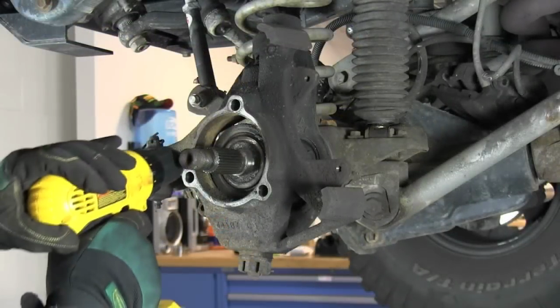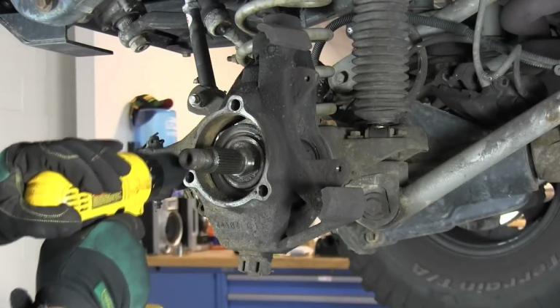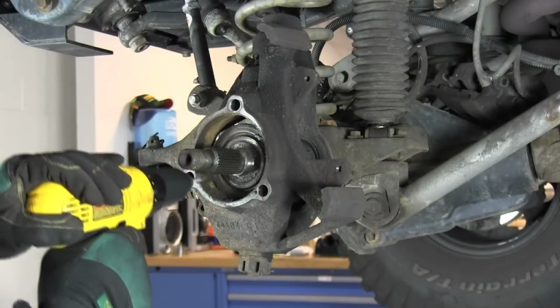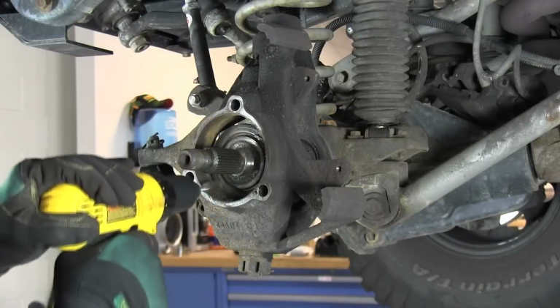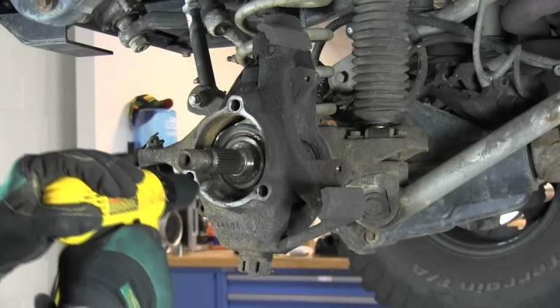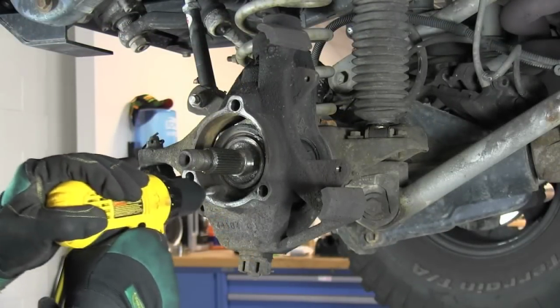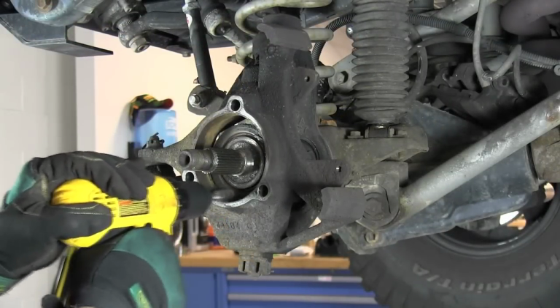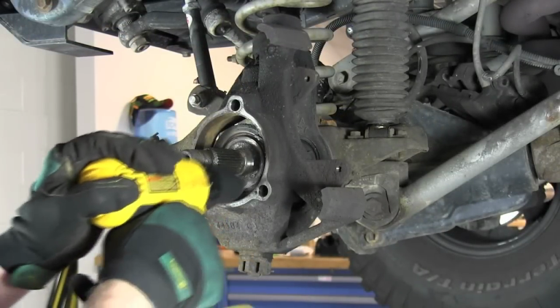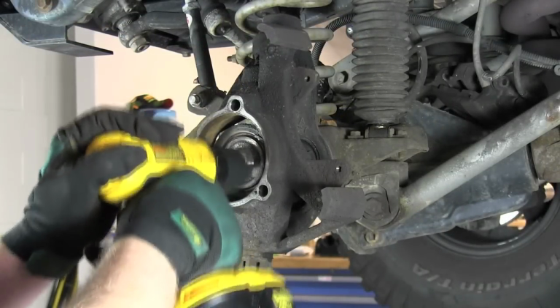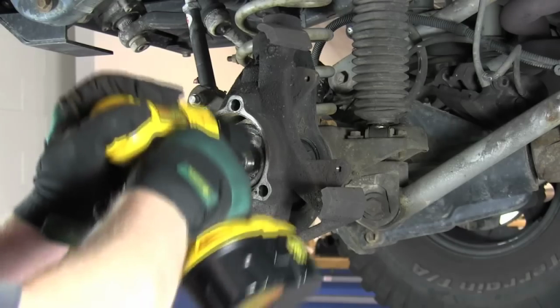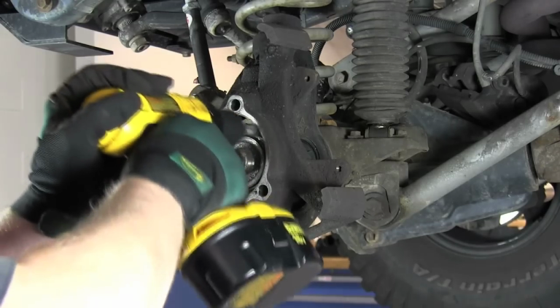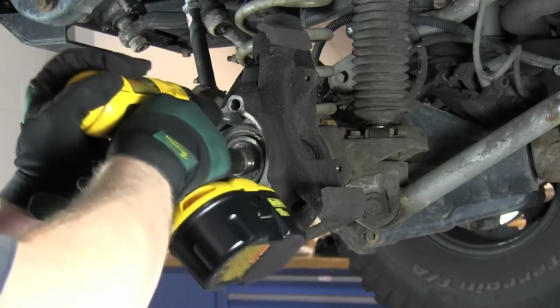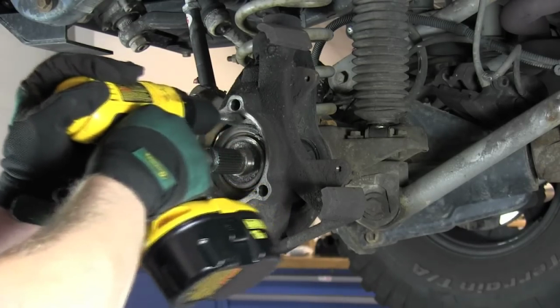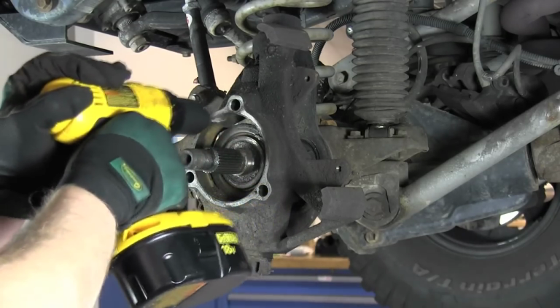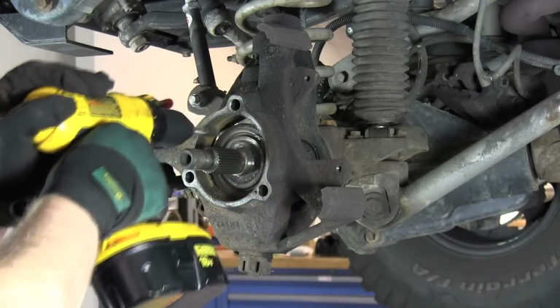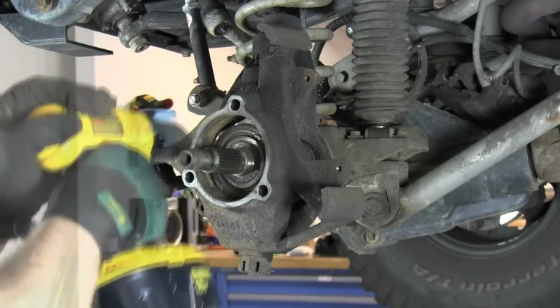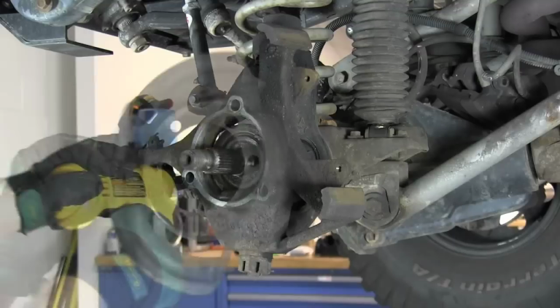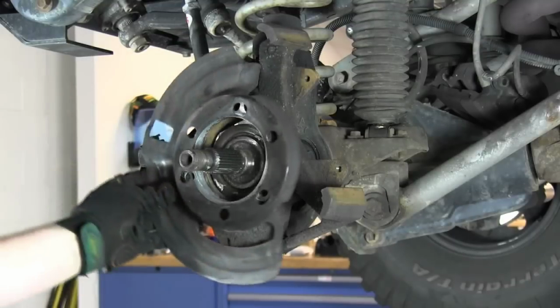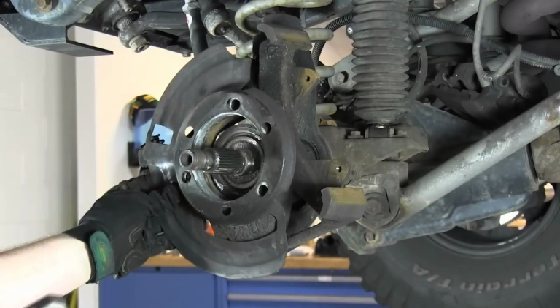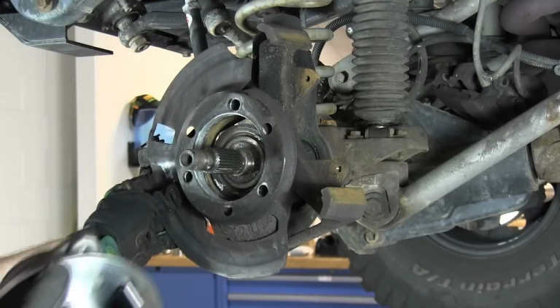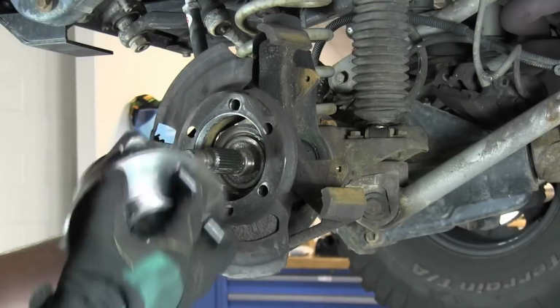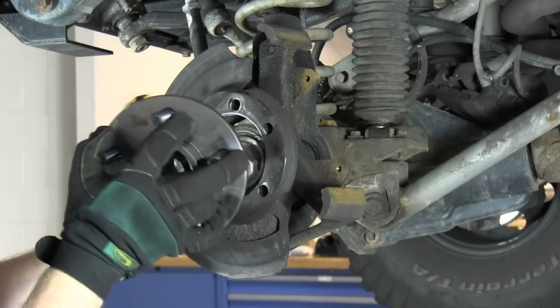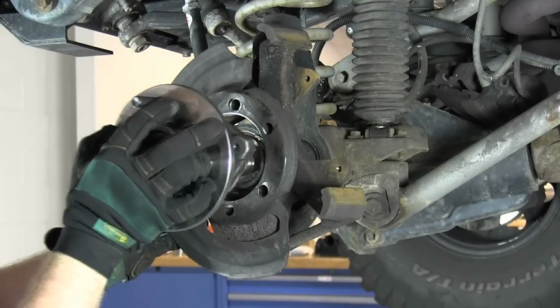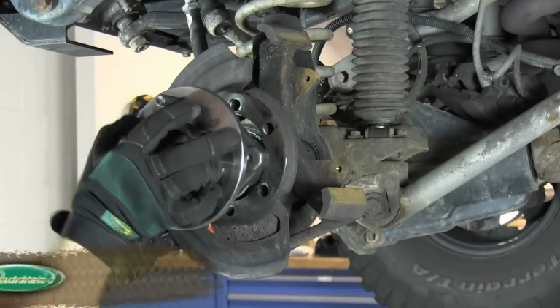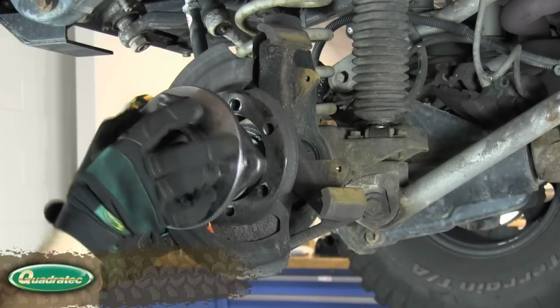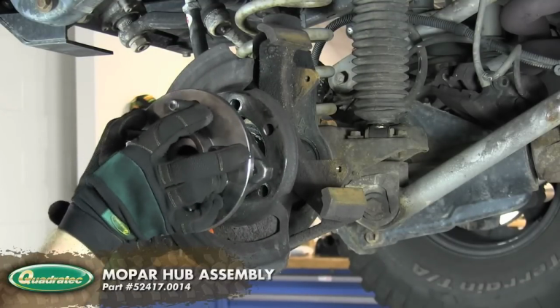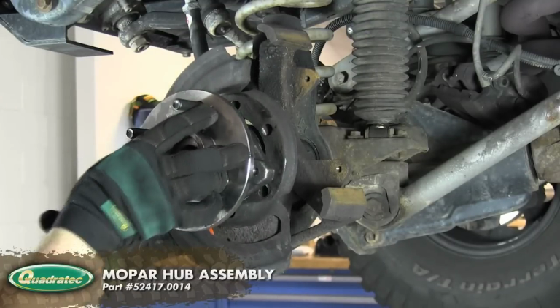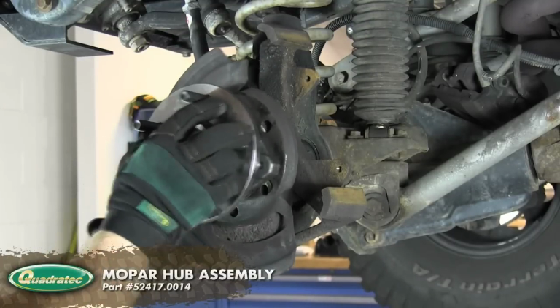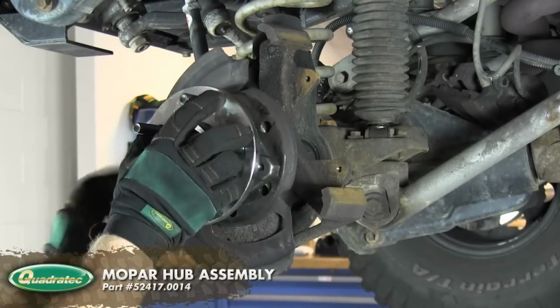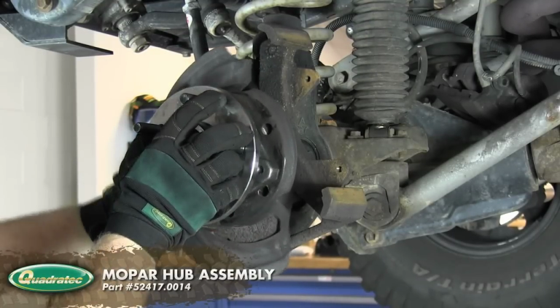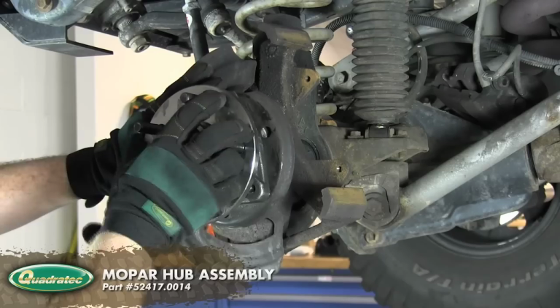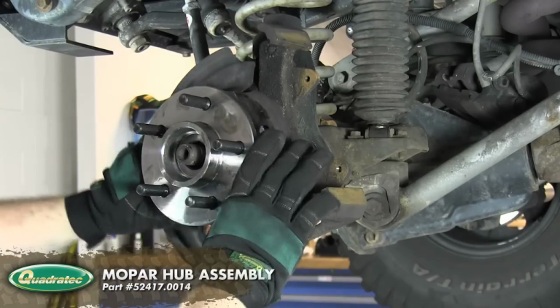Clean up as much of the grime and rust as you can using a wire brush or a wire wheel. Reinstall the brake shield and your new hub assembly, making sure to line up the splines on the end of your axle shaft.